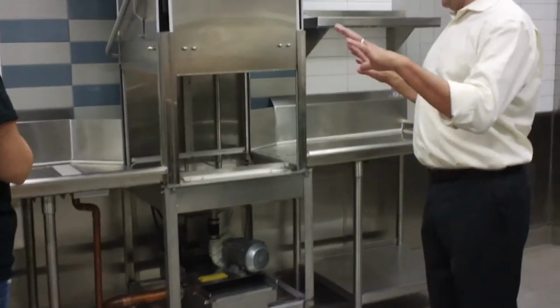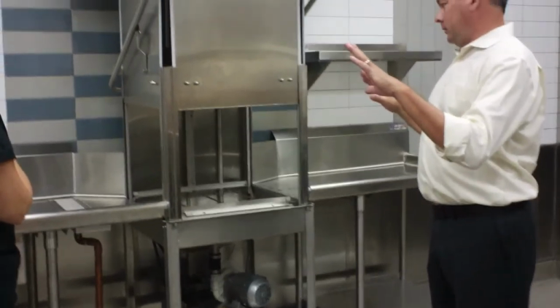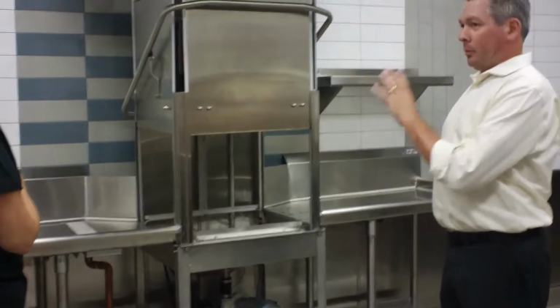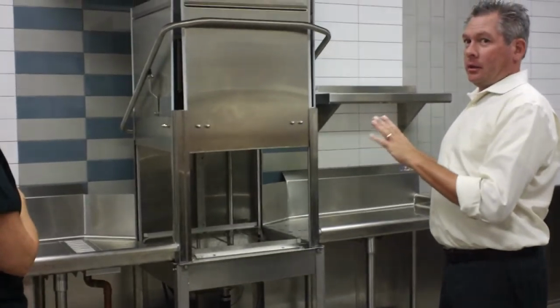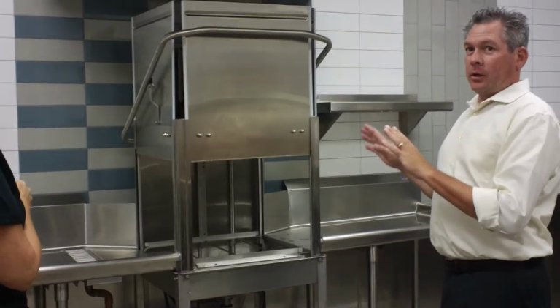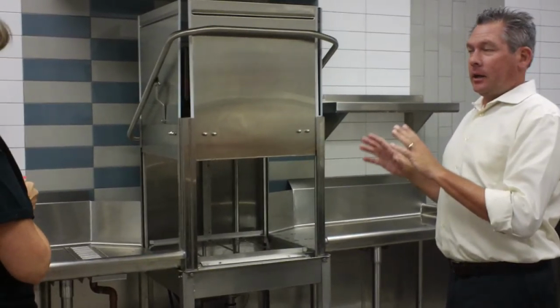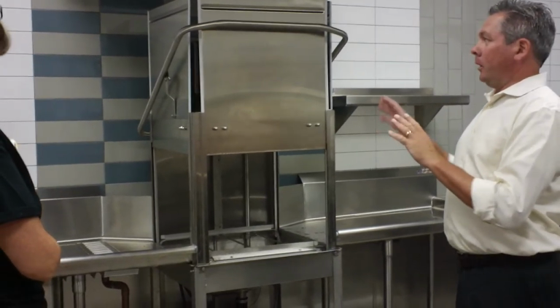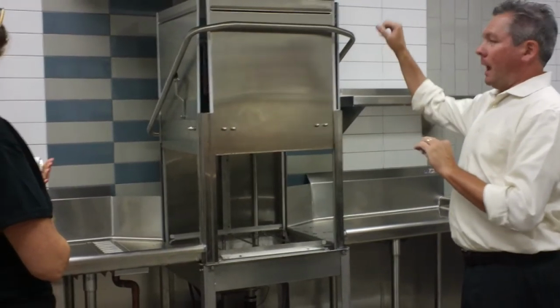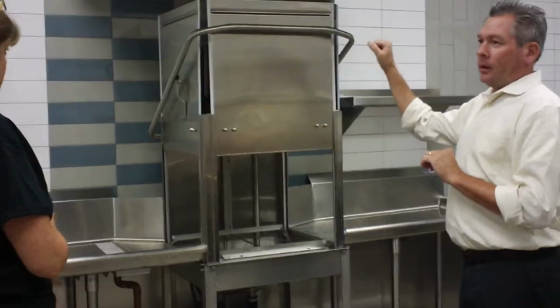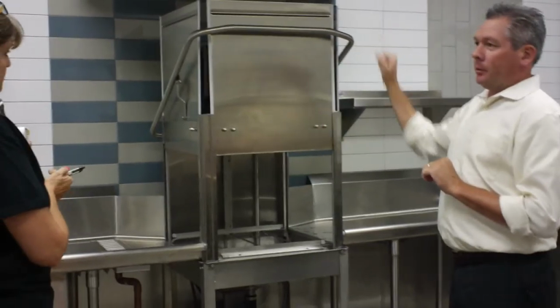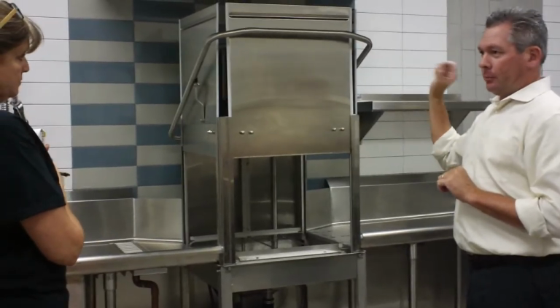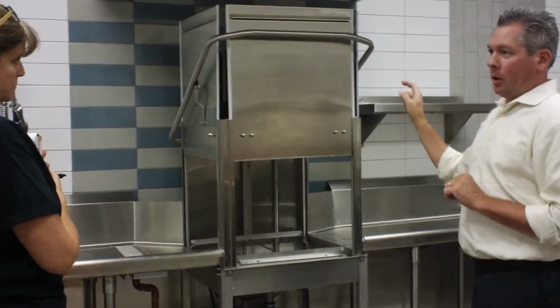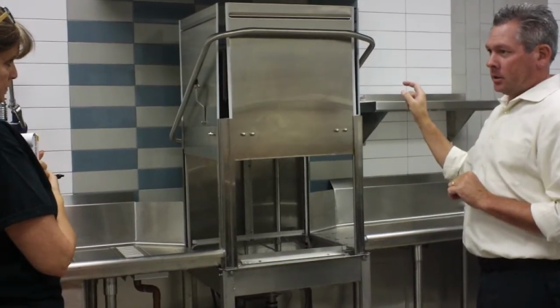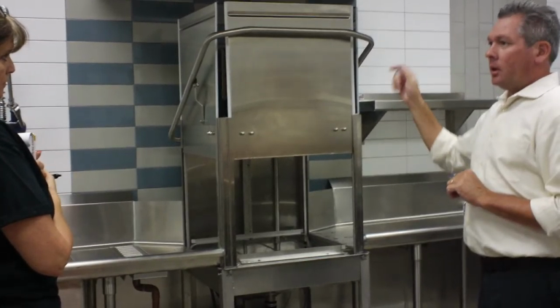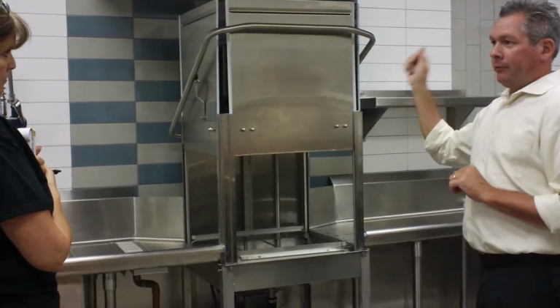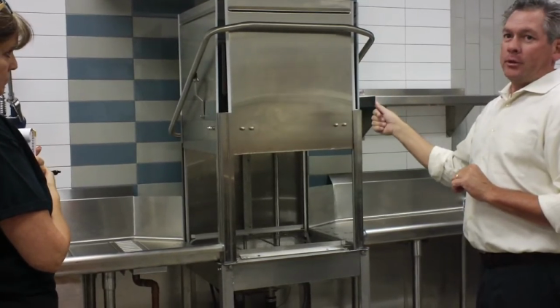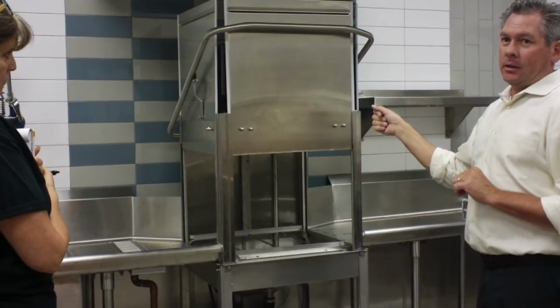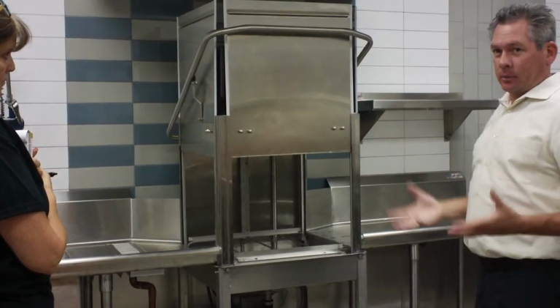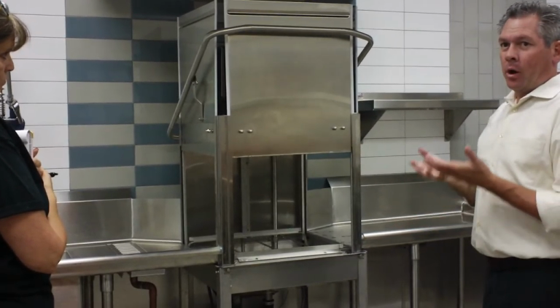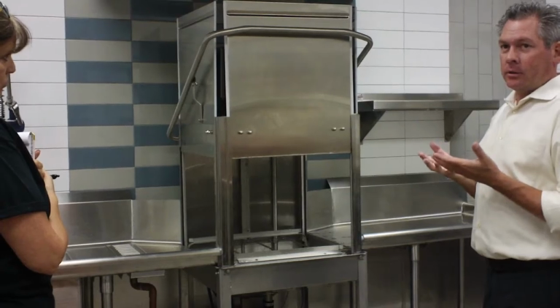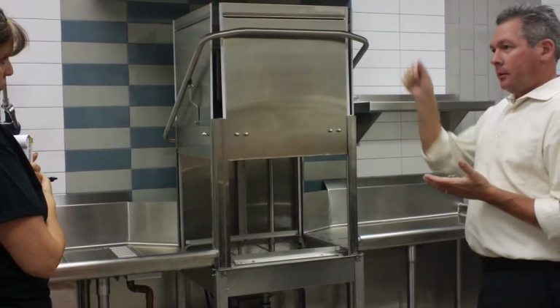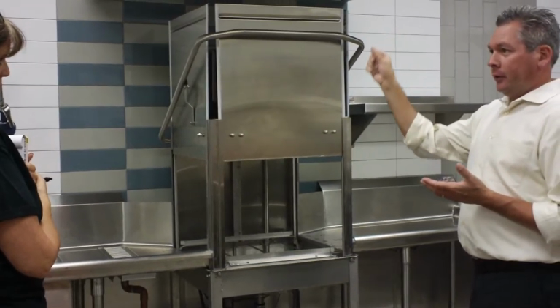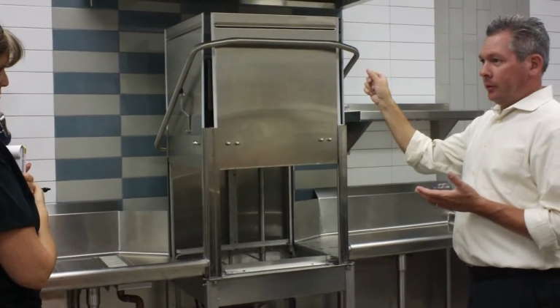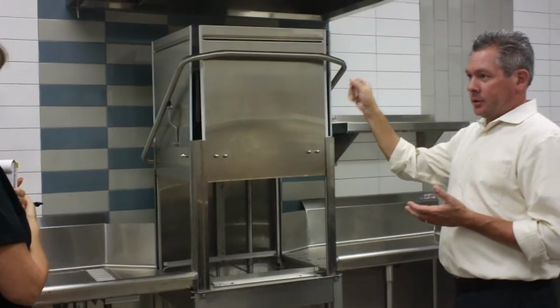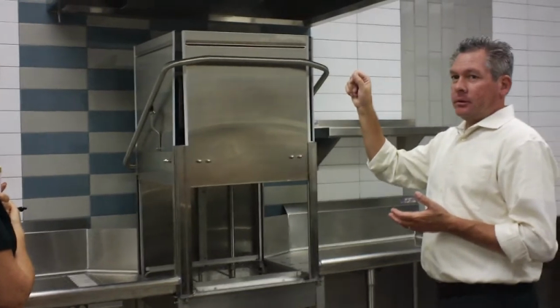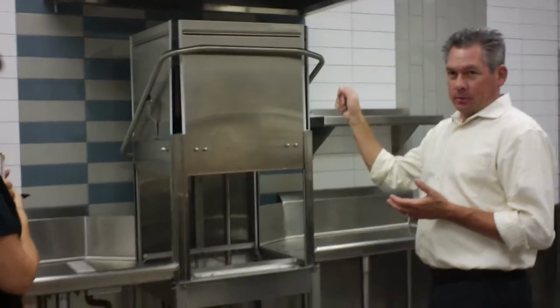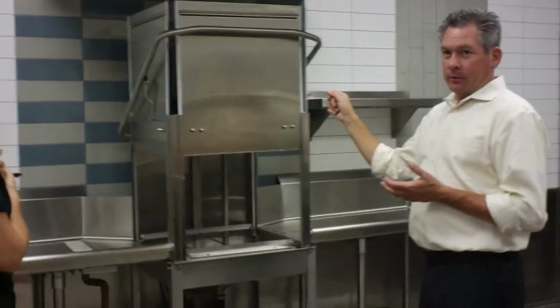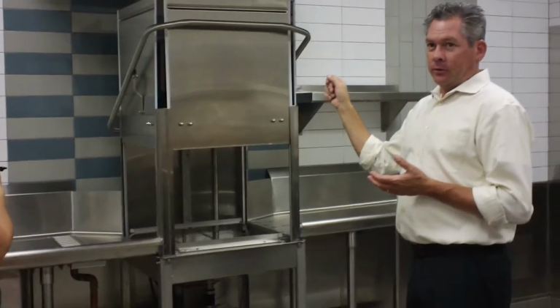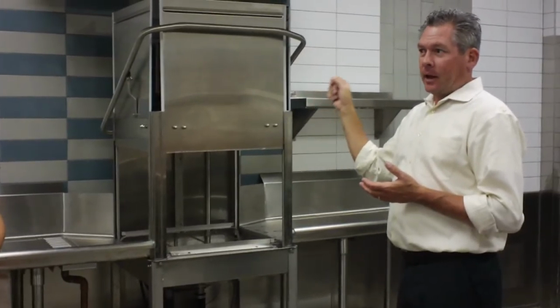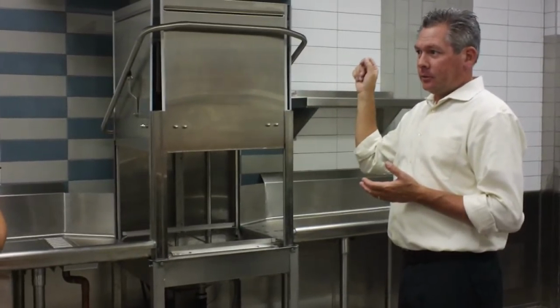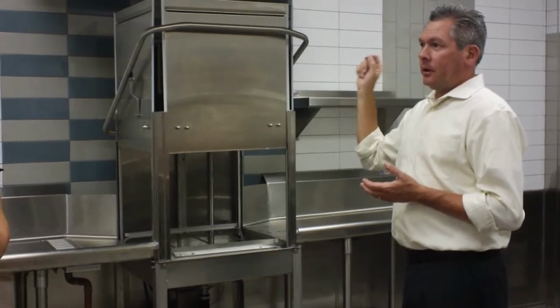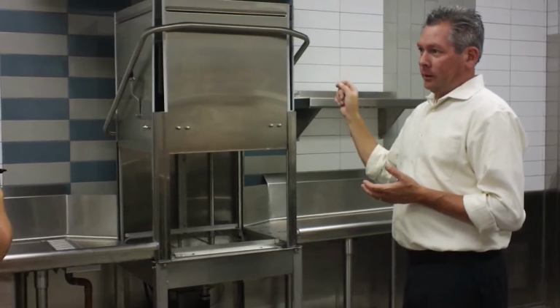Basic door machine, which it will power after we turn the power on. It will fill the machine with water, it will fill it with your detergent, your sanitizer, and your hands.